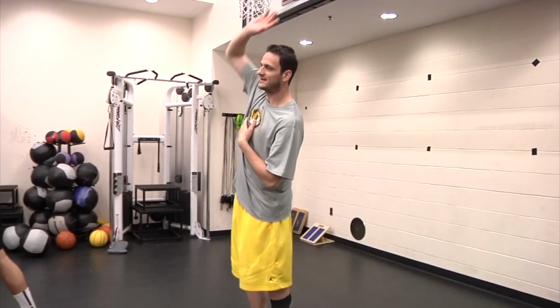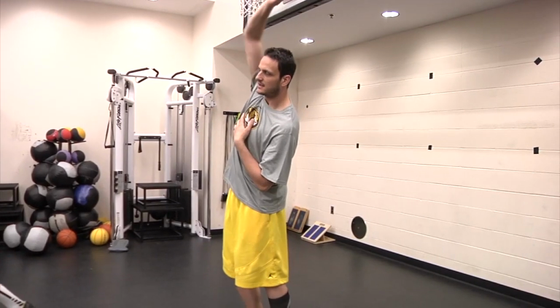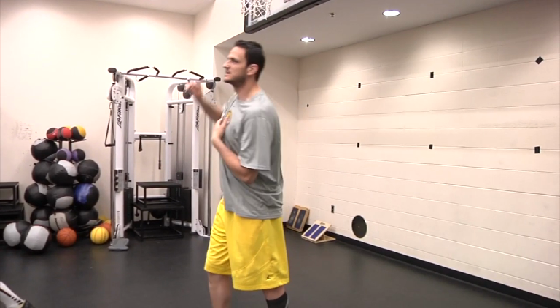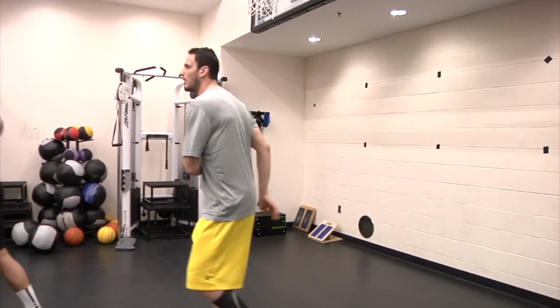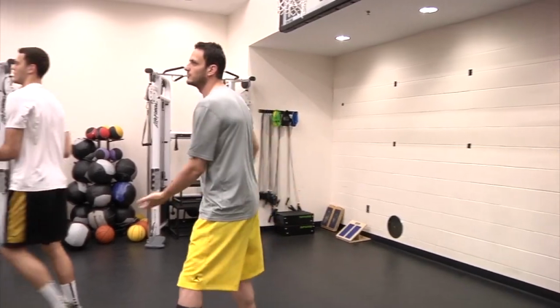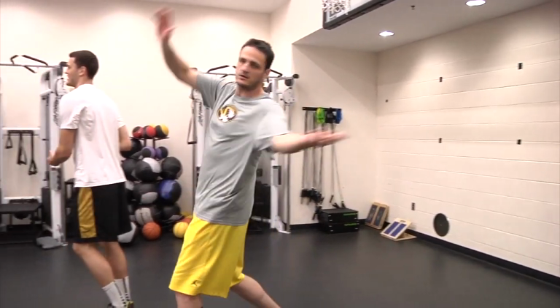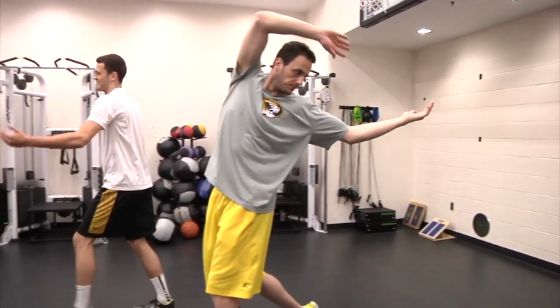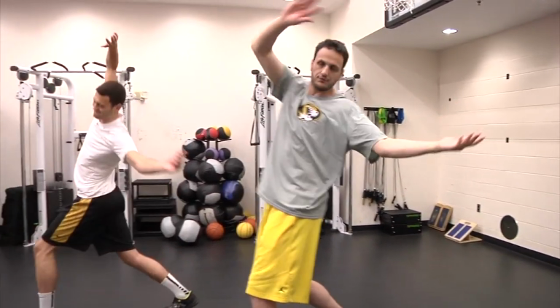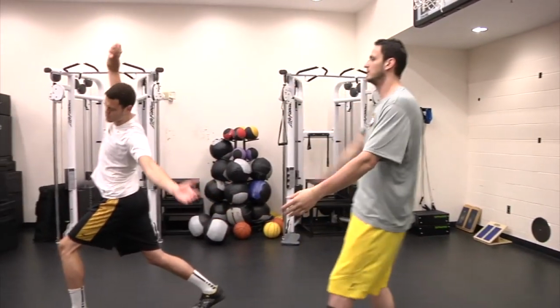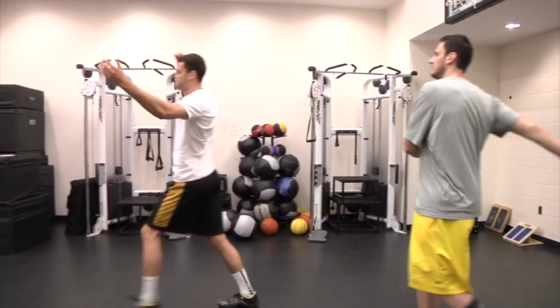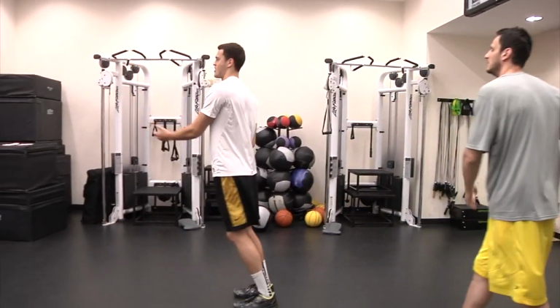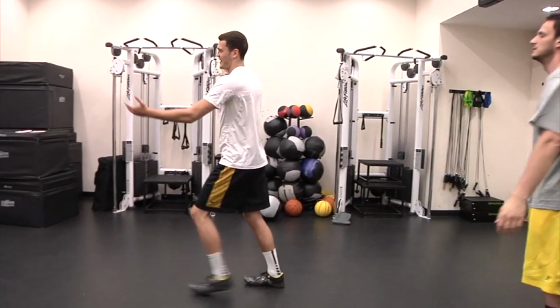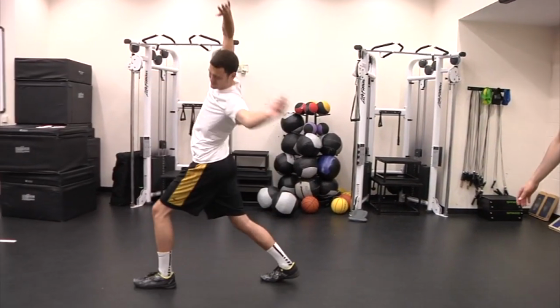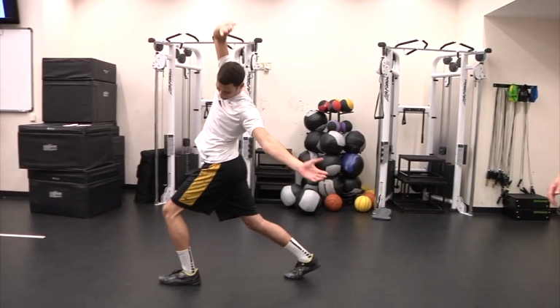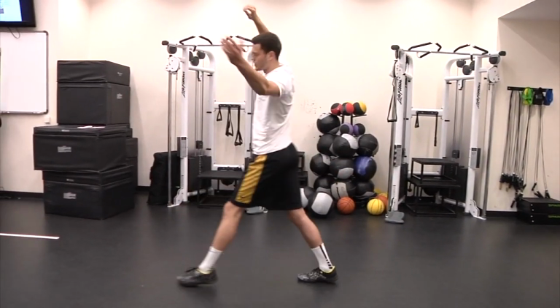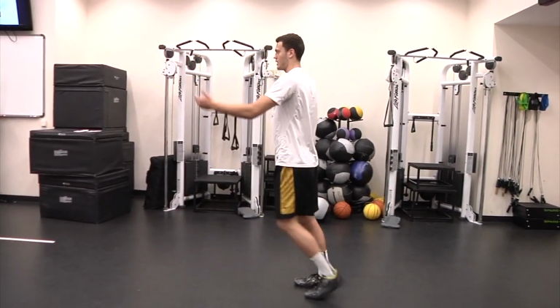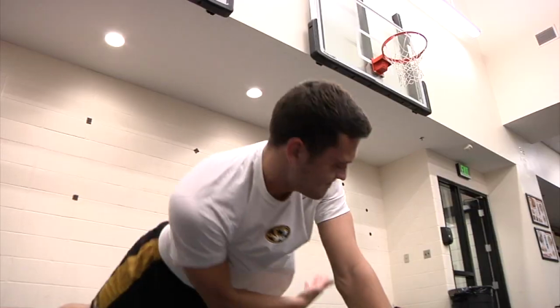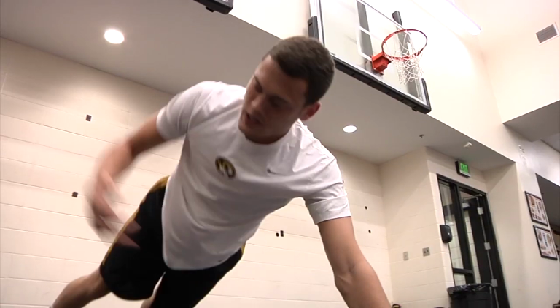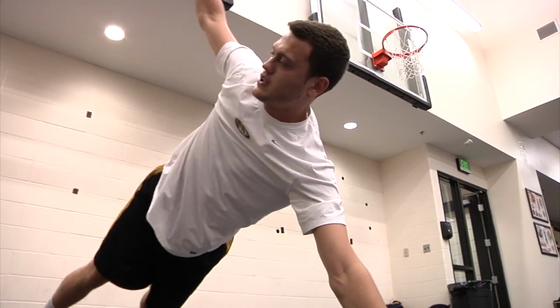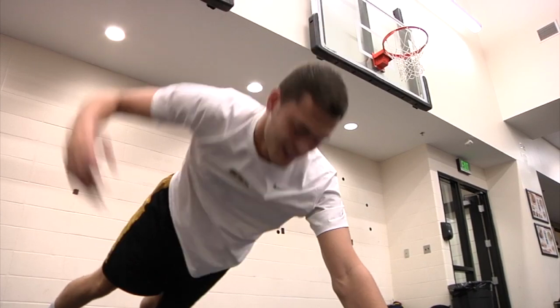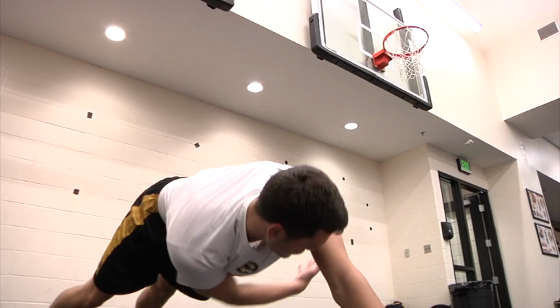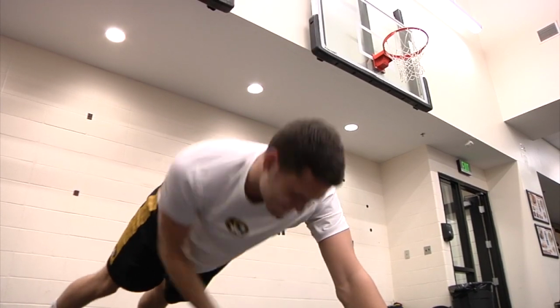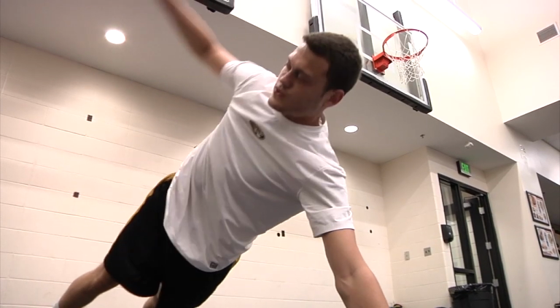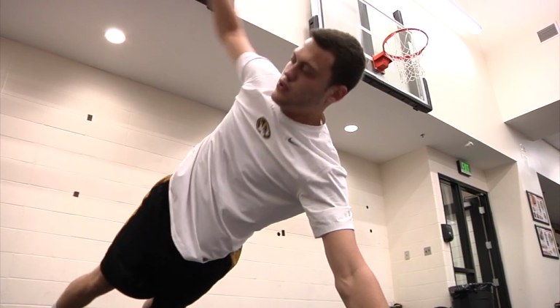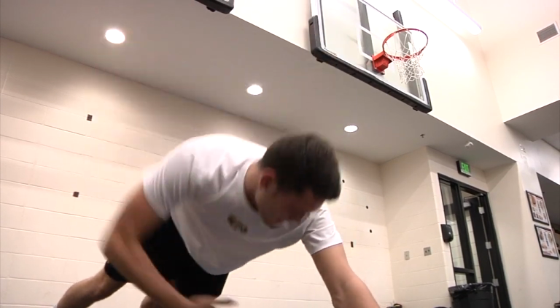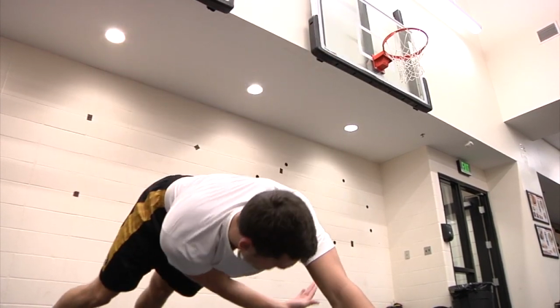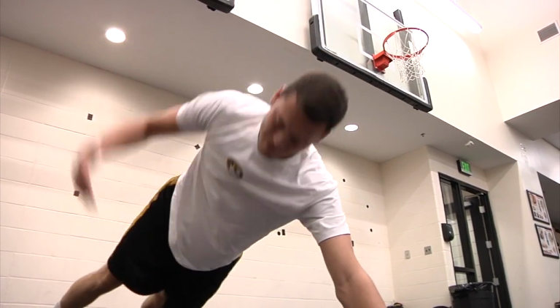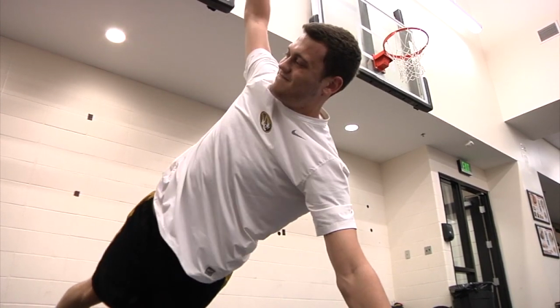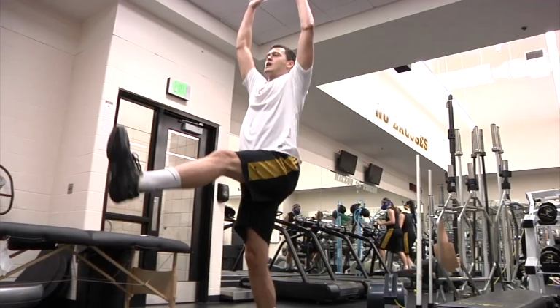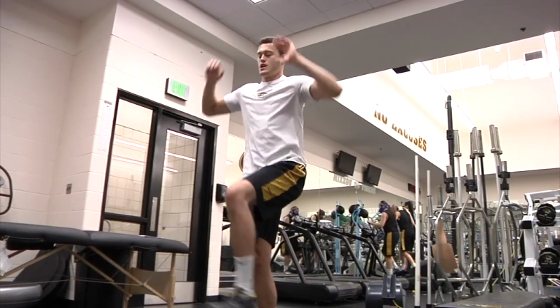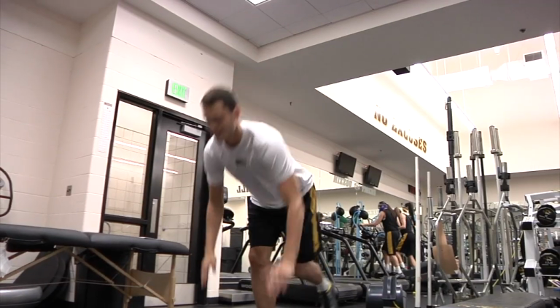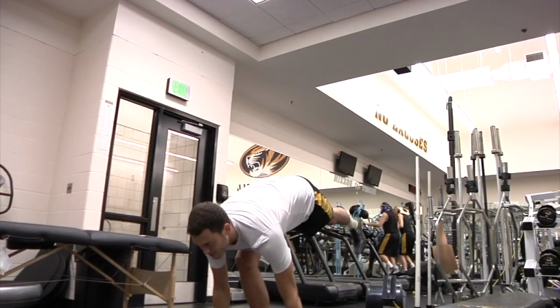With all of that in mind, Mizzou's strength and conditioning coach Todor Pandoff crafts a program tailor-made for Stefan Jankovic that will make him stronger without weighing him down.